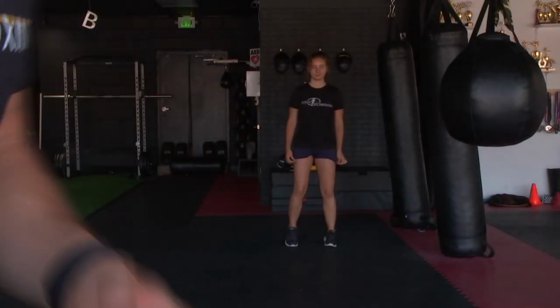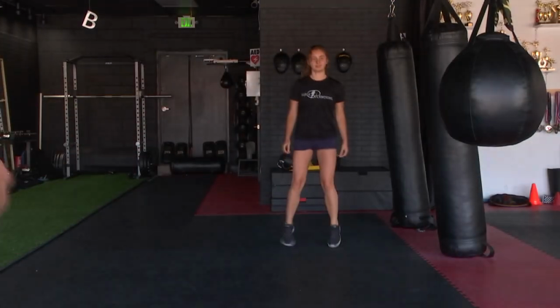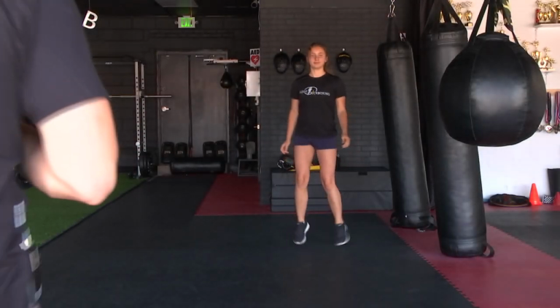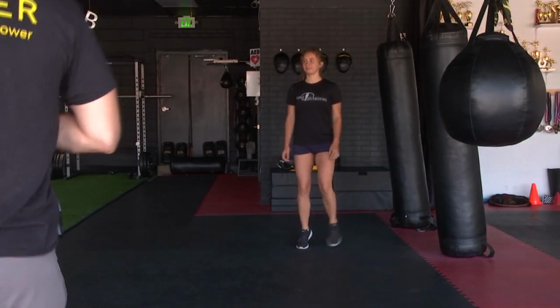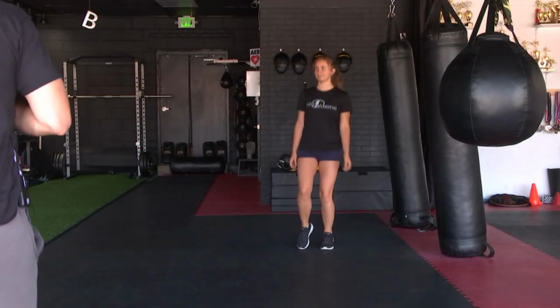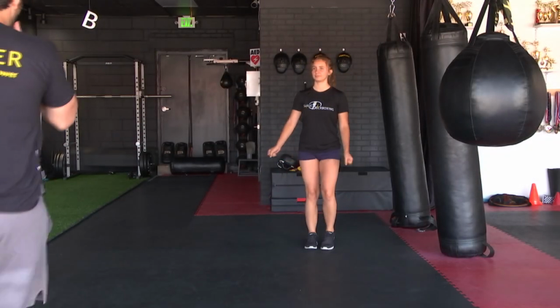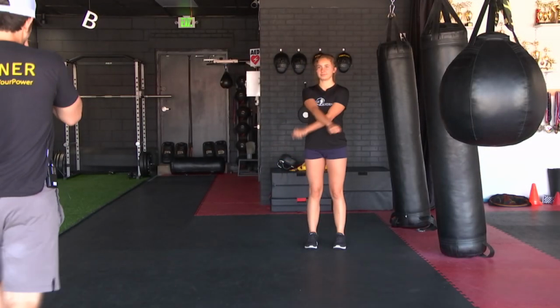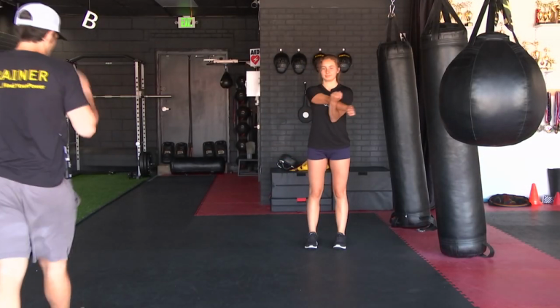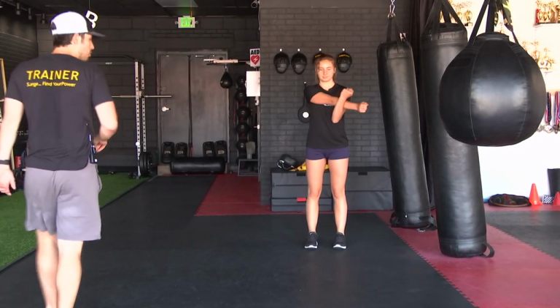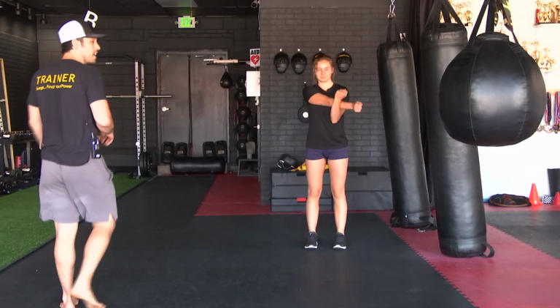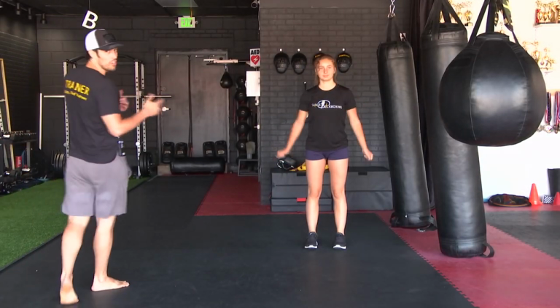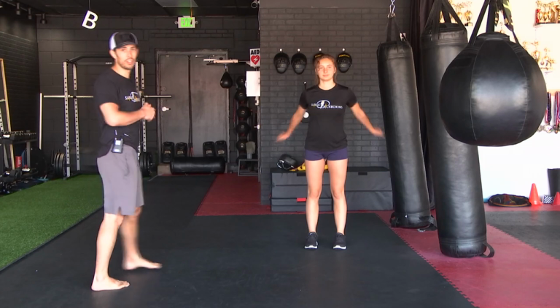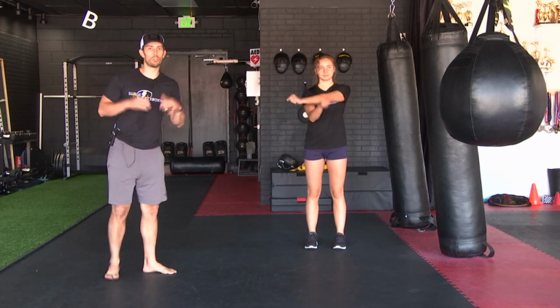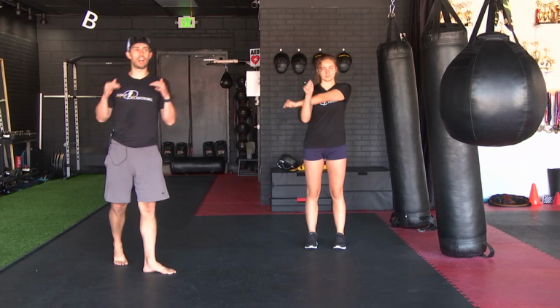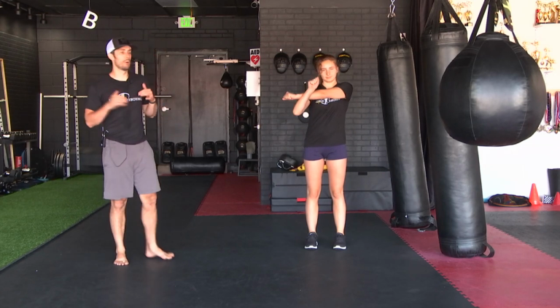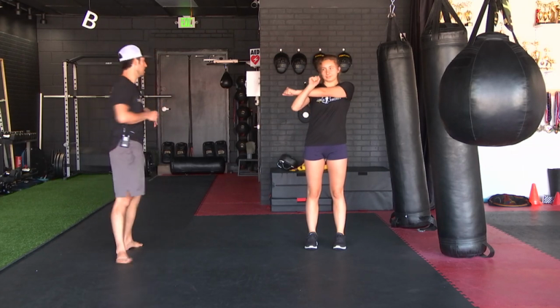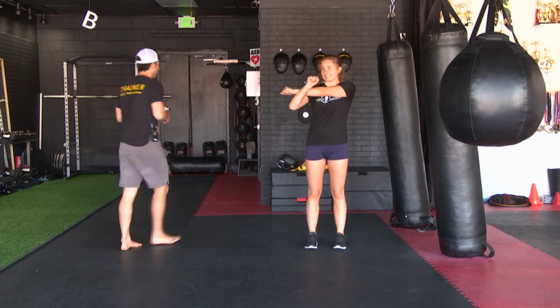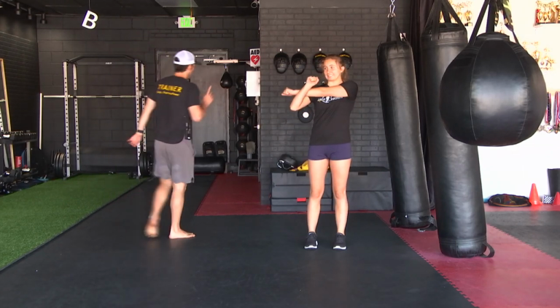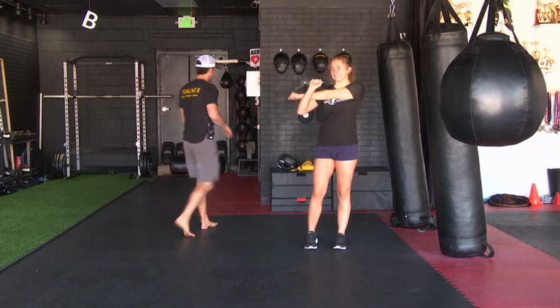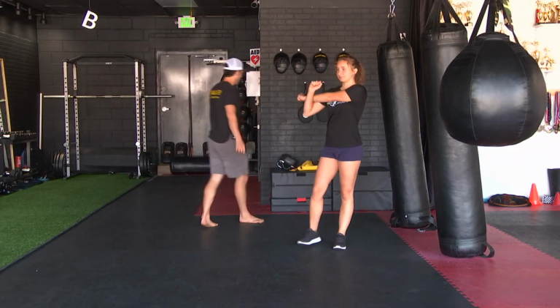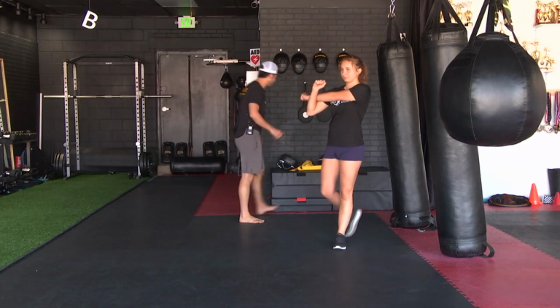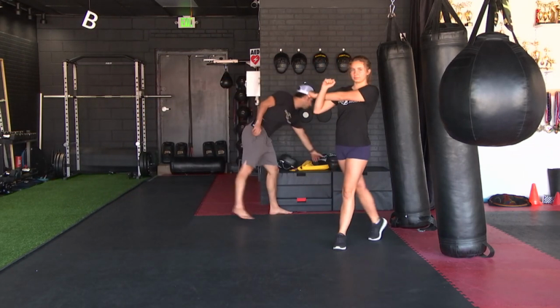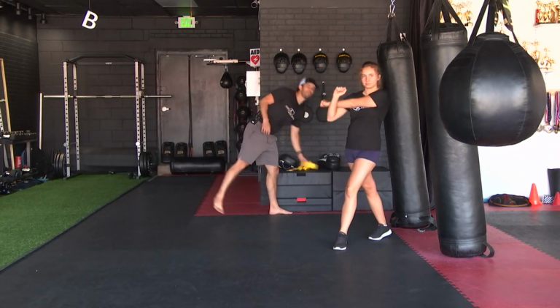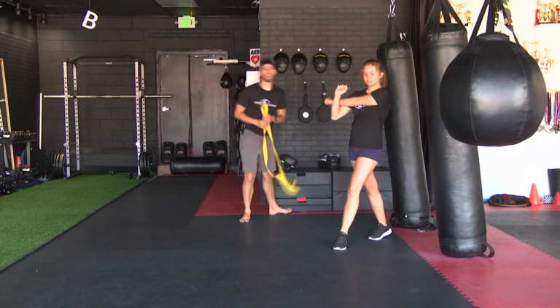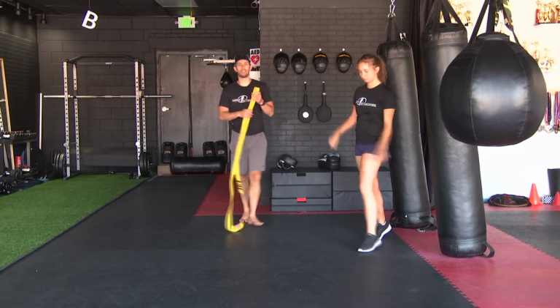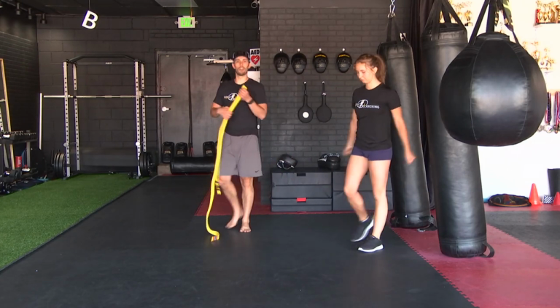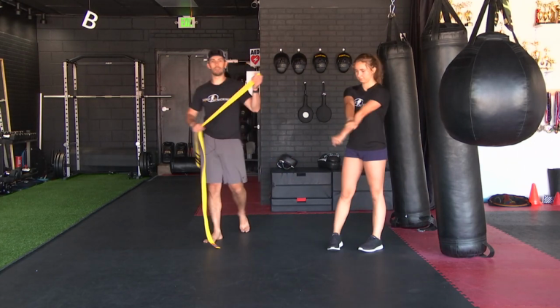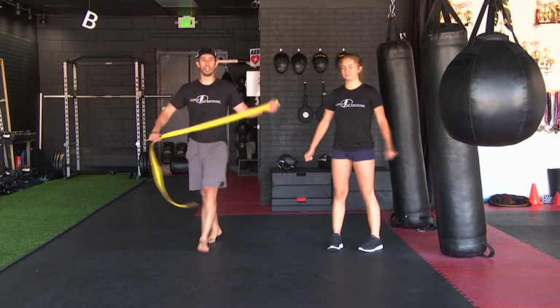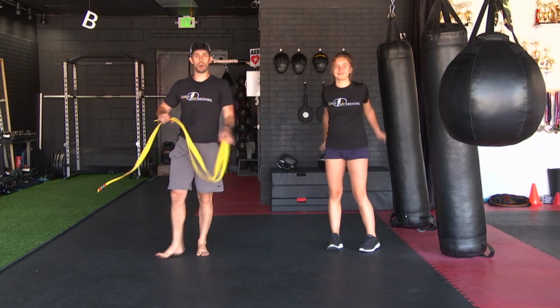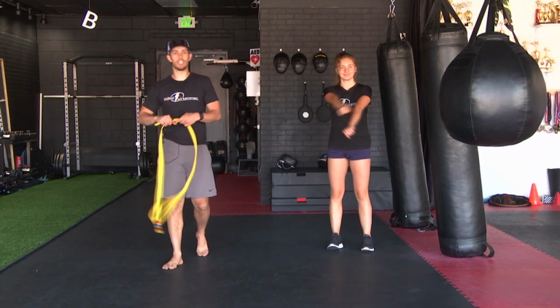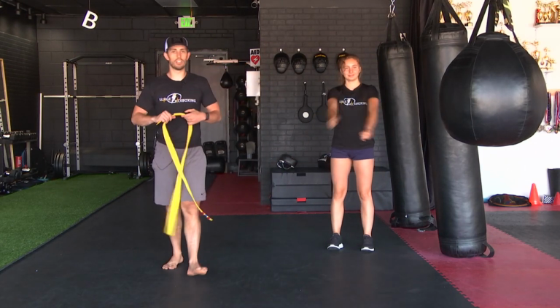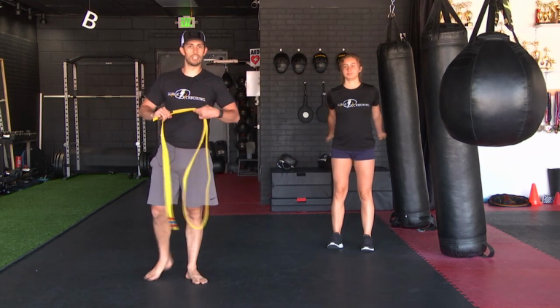All right everybody, welcome to today's workout. It is Tuesday, so you guys know what that means — we have got upper body. Just a little public service announcement: you are going to need a piece of equipment today.